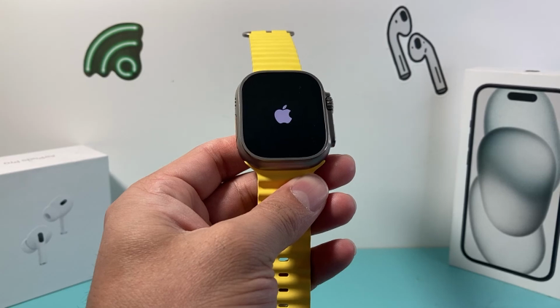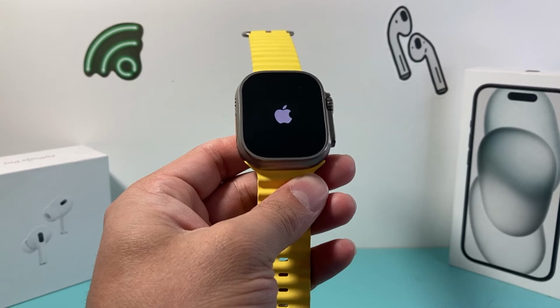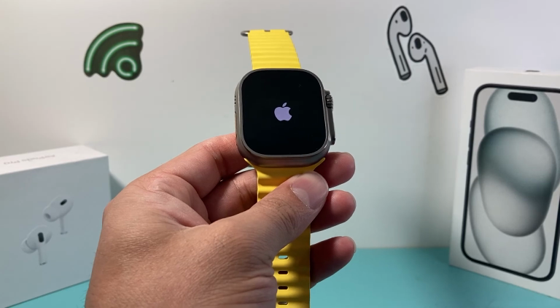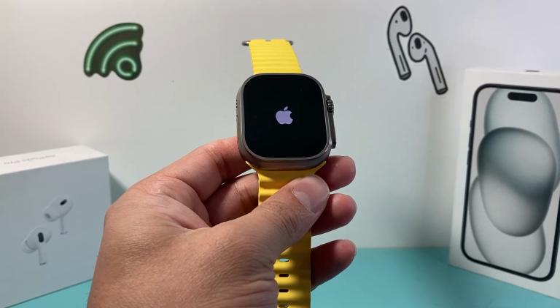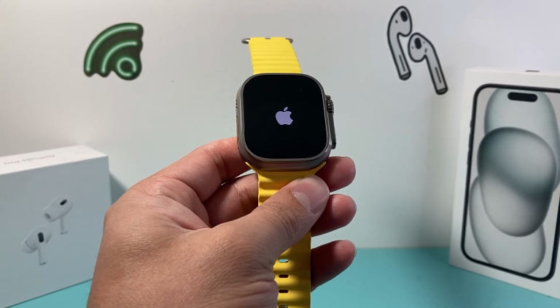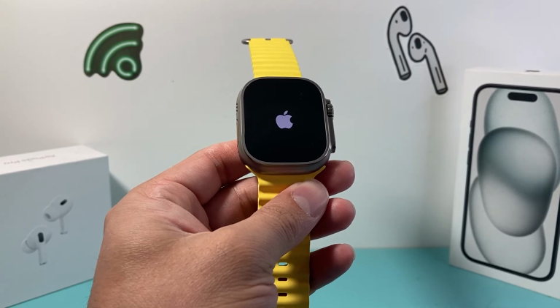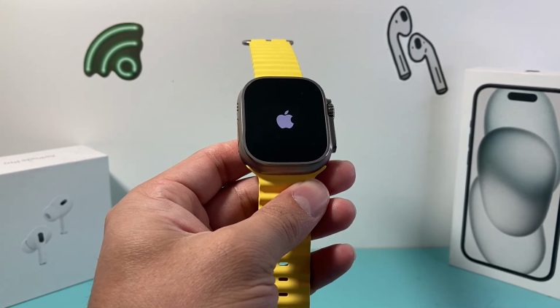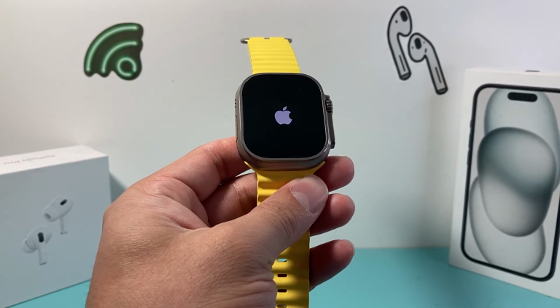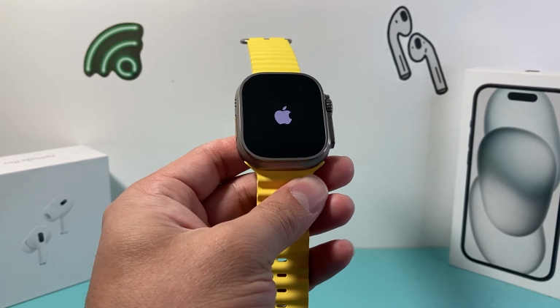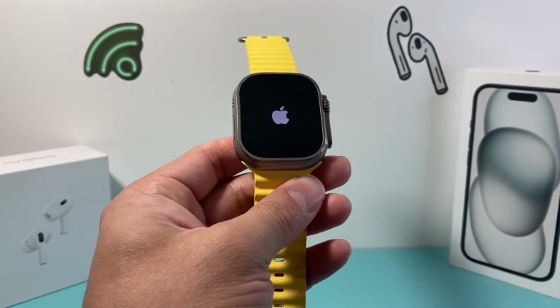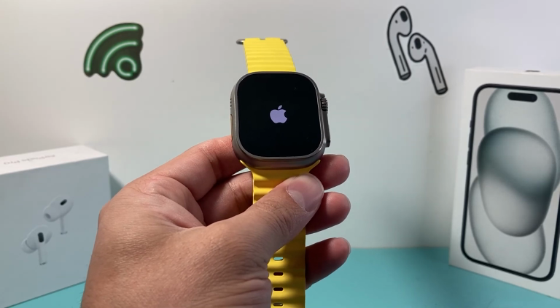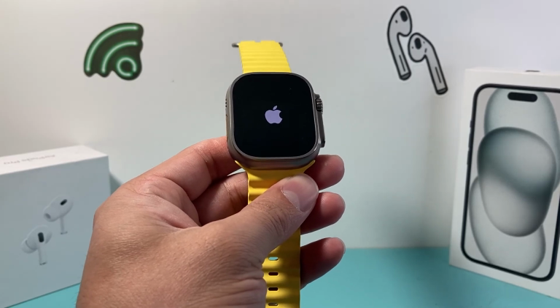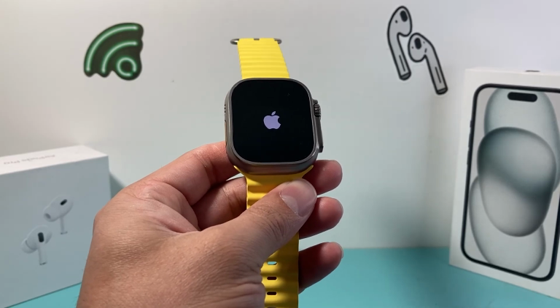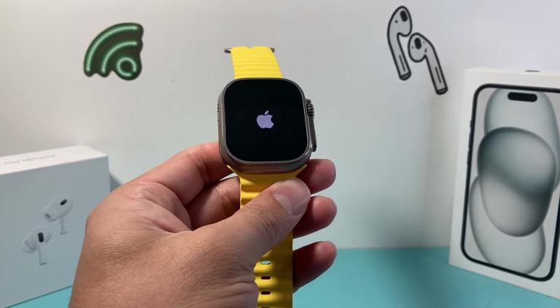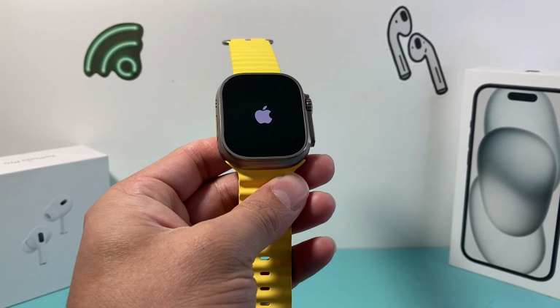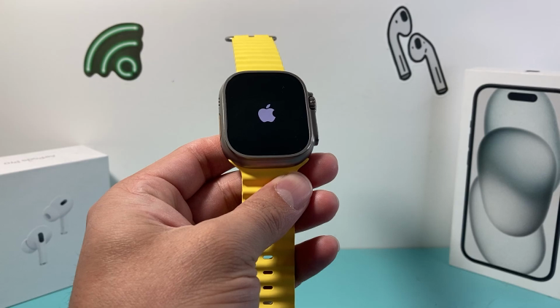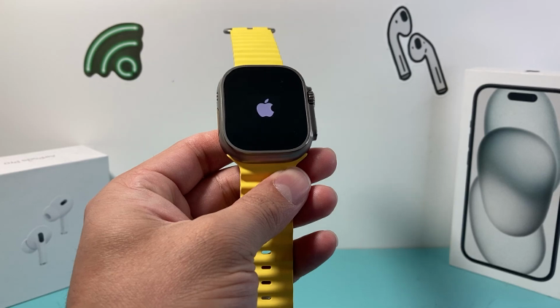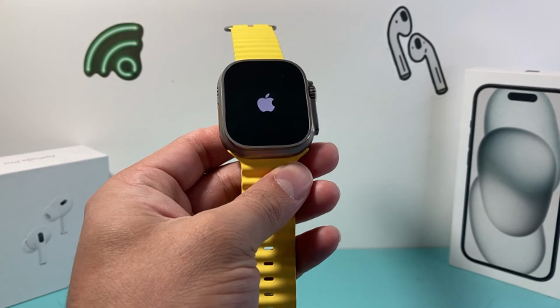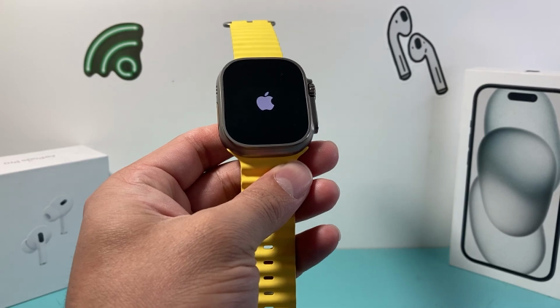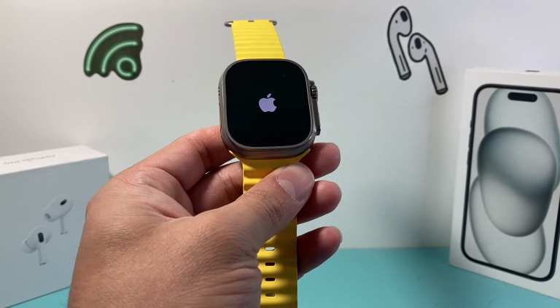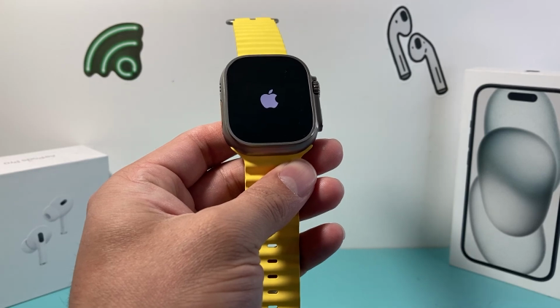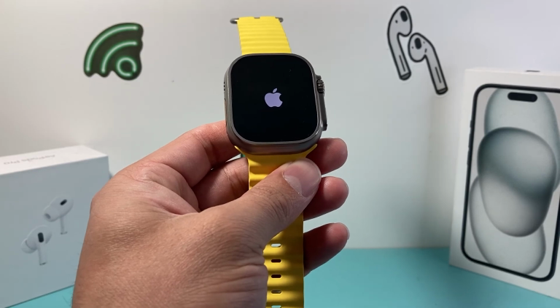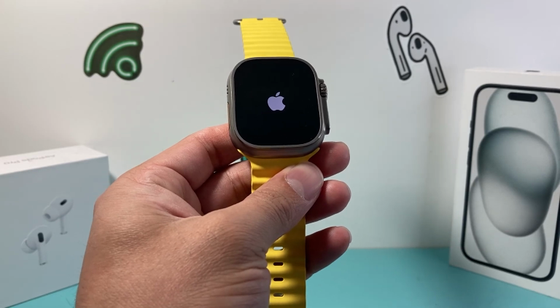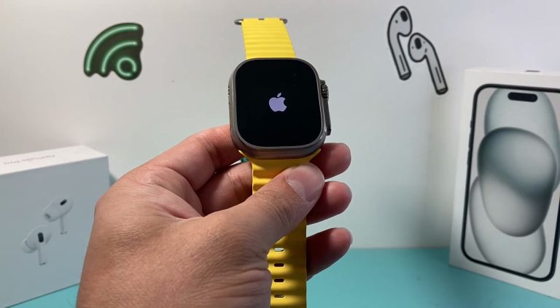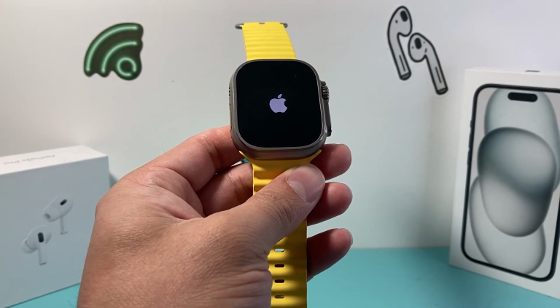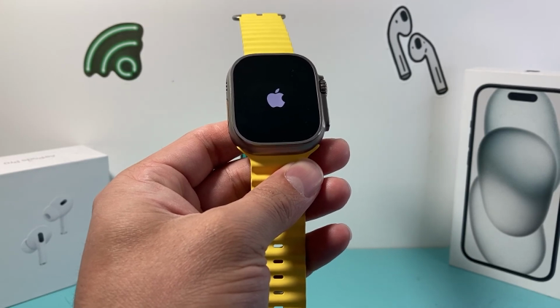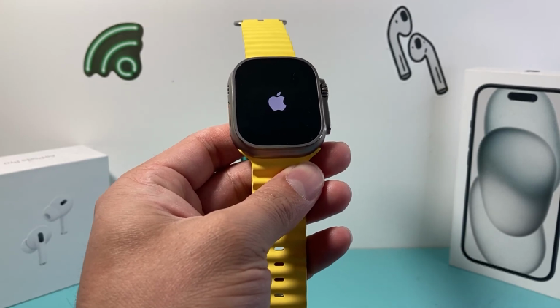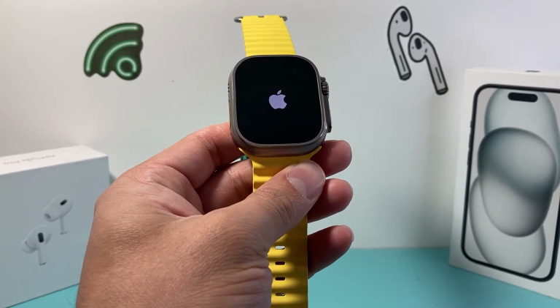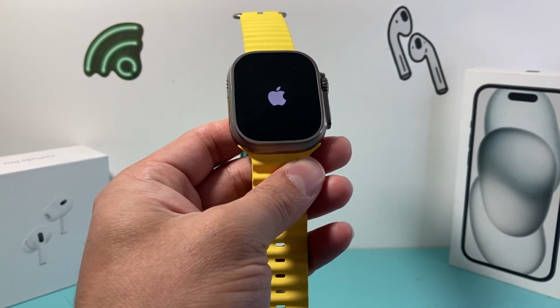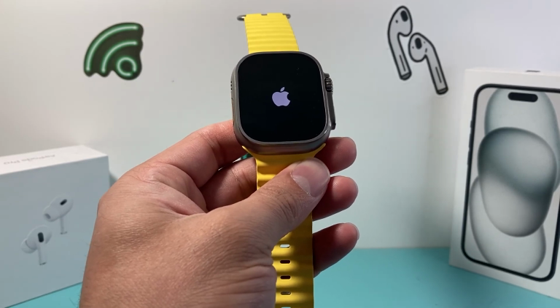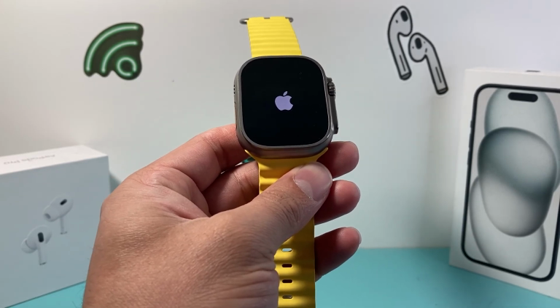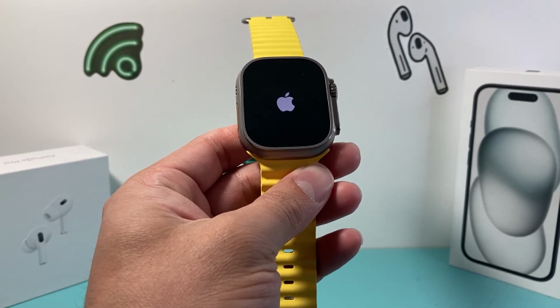So go ahead and try it. I hope this video is helpful in fixing your Apple Watch stuck on the Apple logo. If so, please consider hitting the like and subscribe button for more tips and tricks for your Apple Watch and iOS device. See you guys next time.